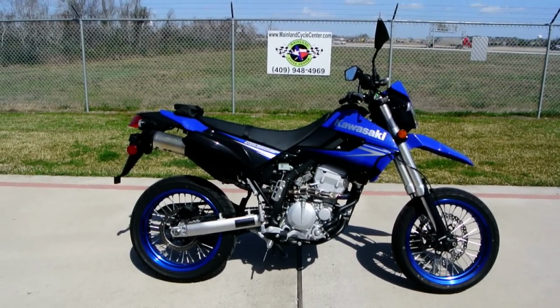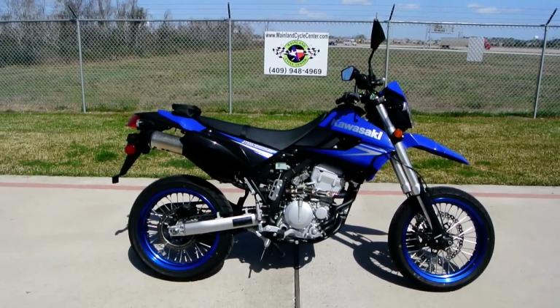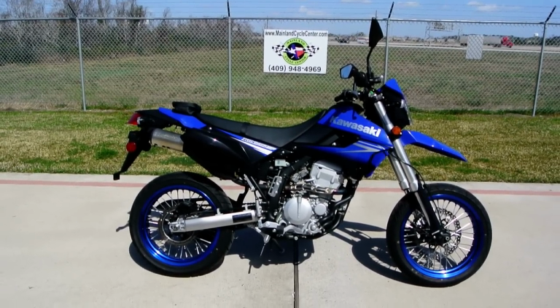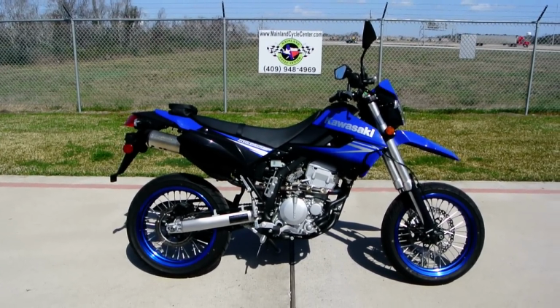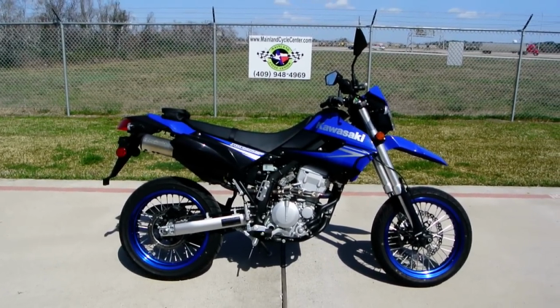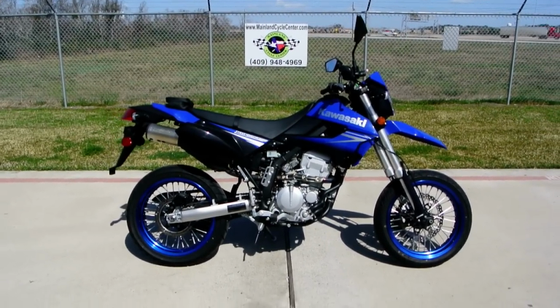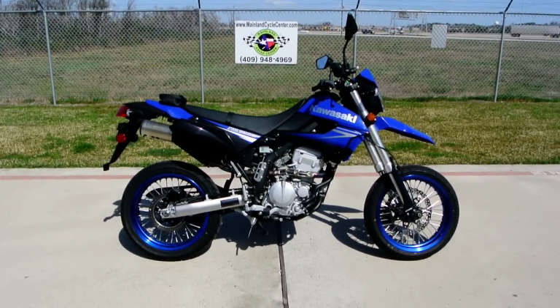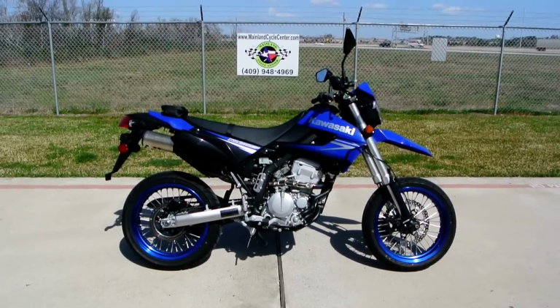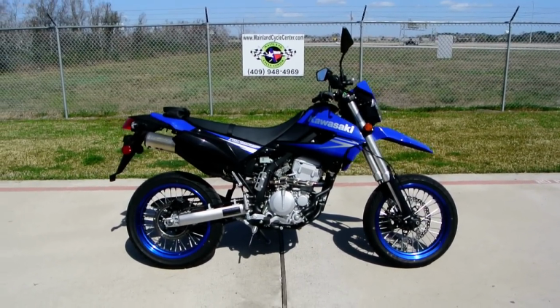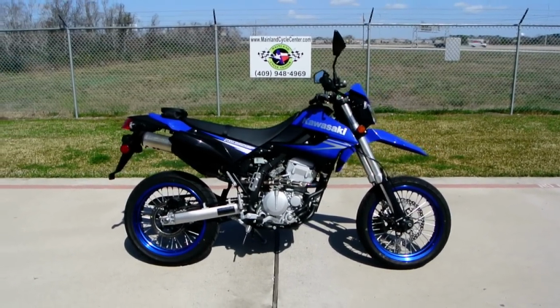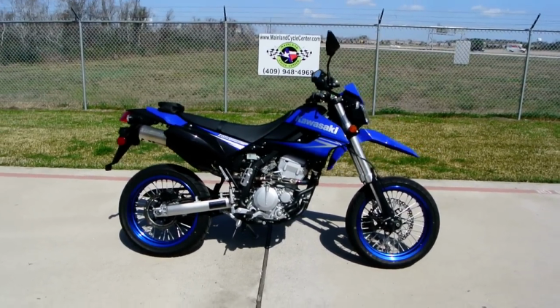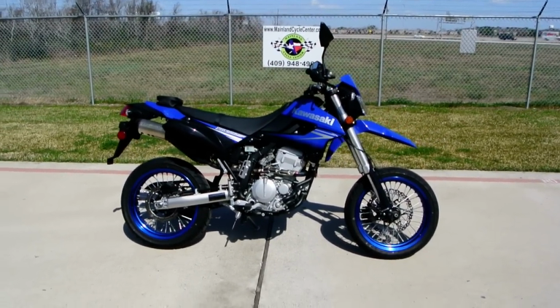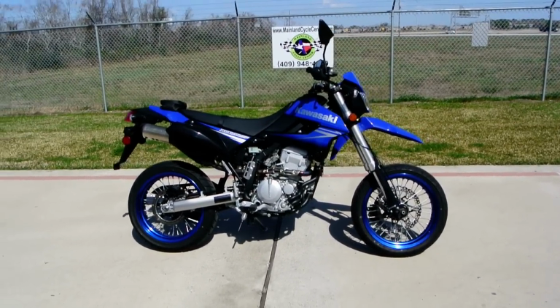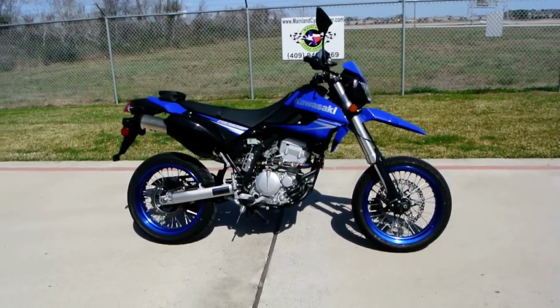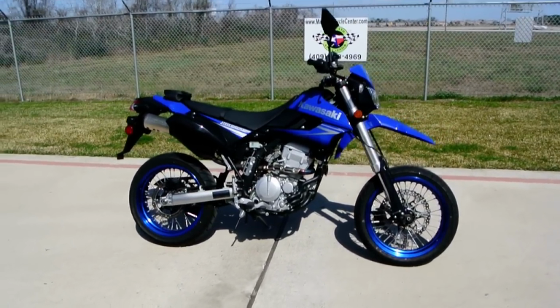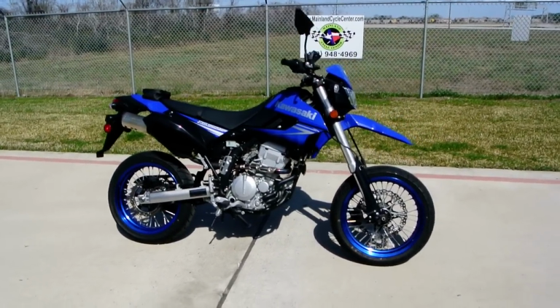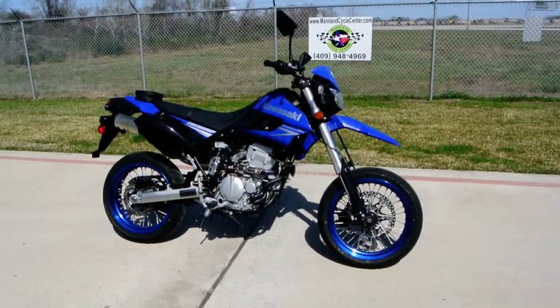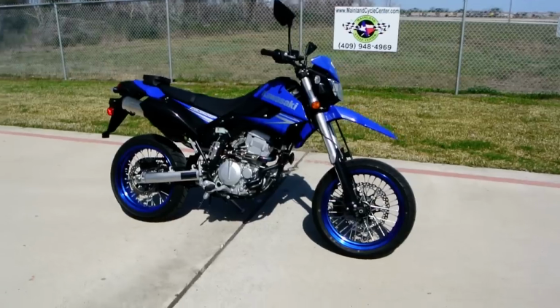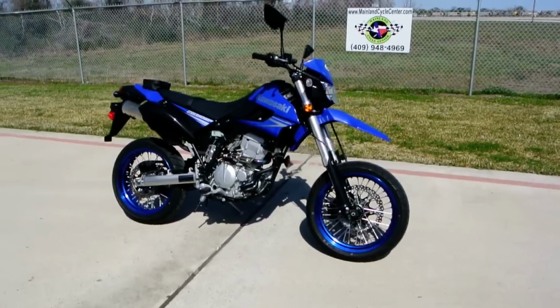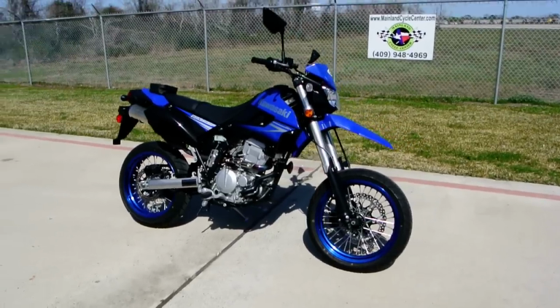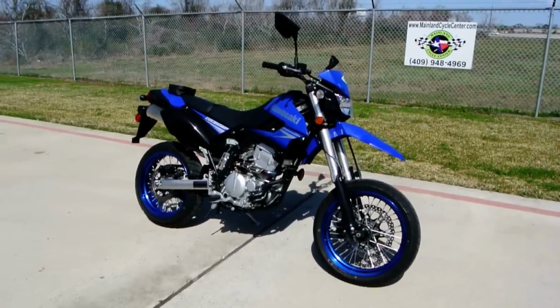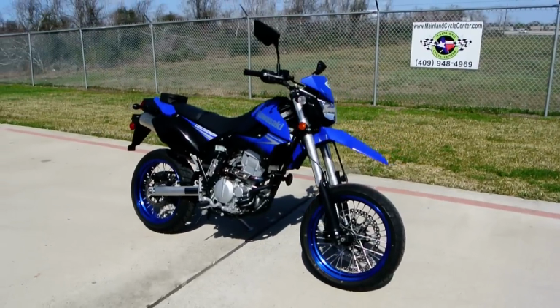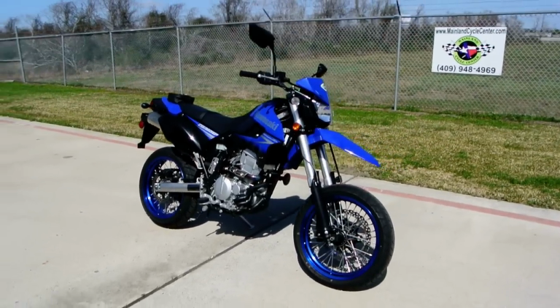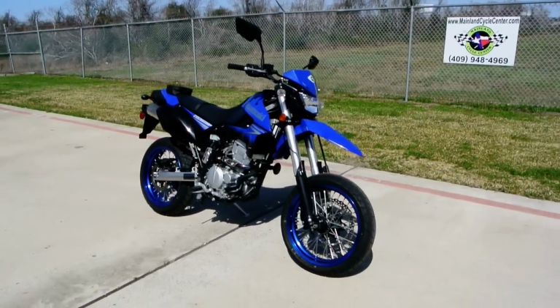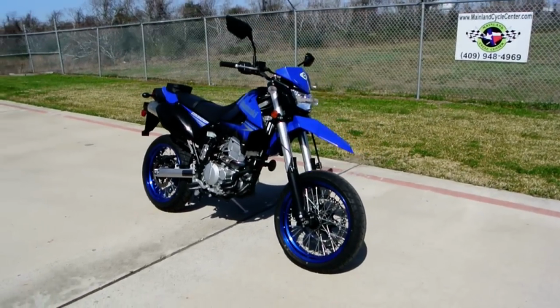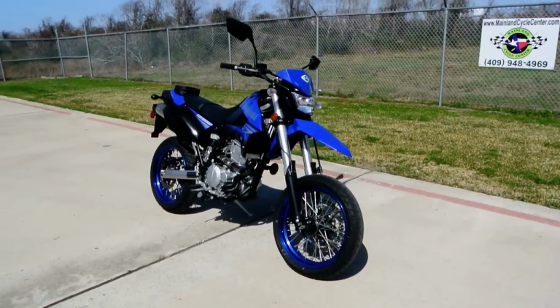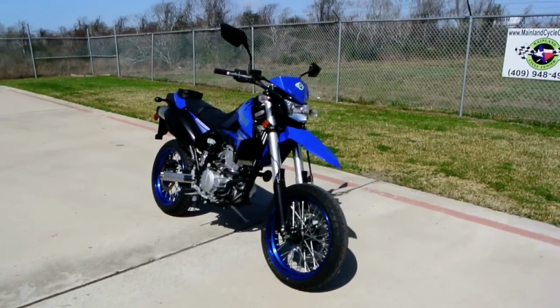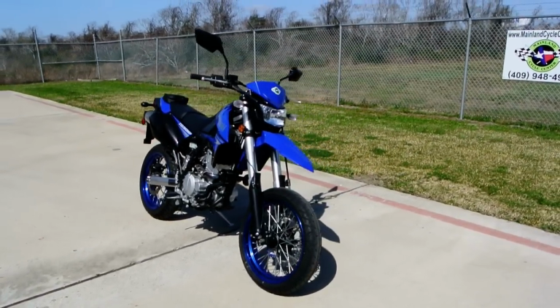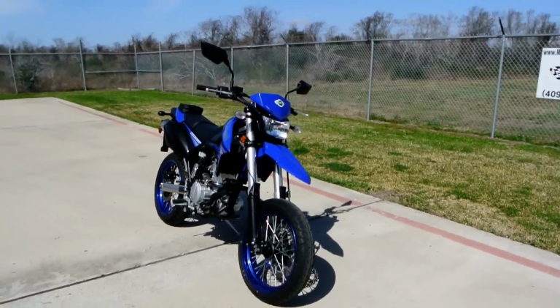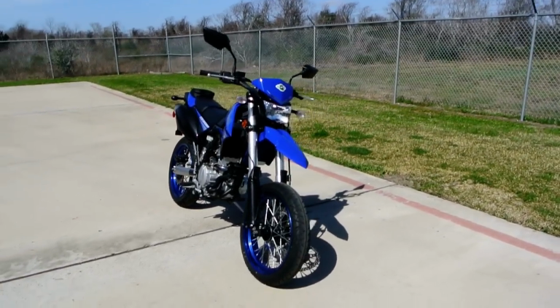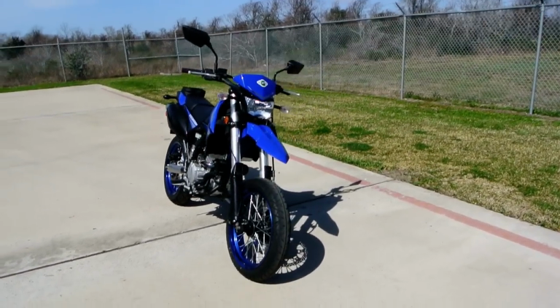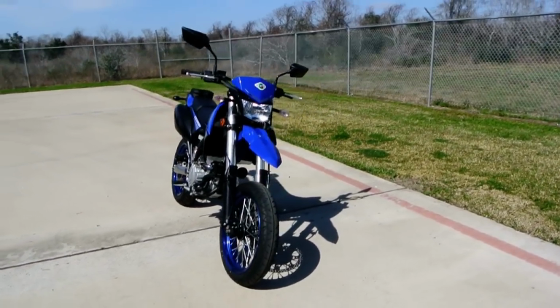Hi, my name is Albert. I want to welcome you to Mainland Cycle Center's new vehicle department. Today I want to show you this 2010 Kawasaki KLX 250SF.